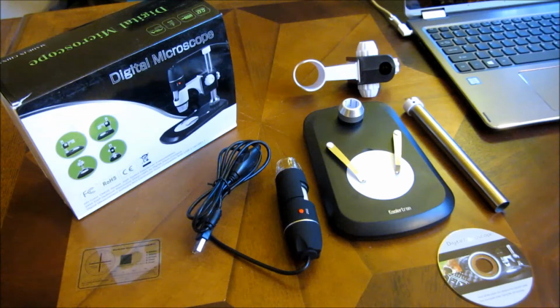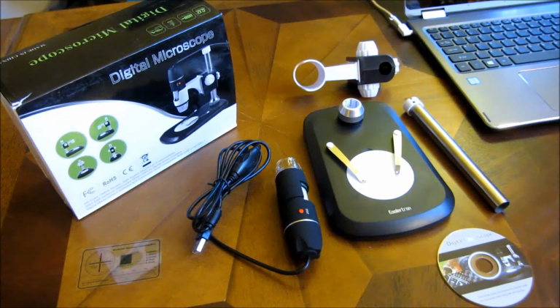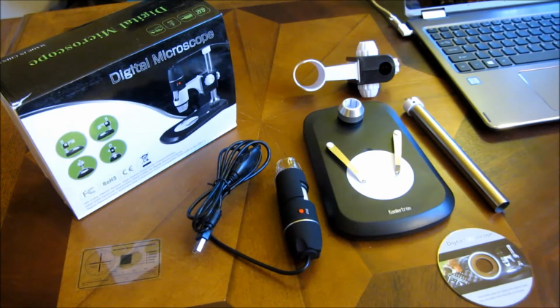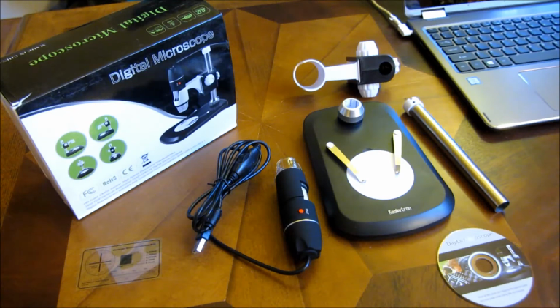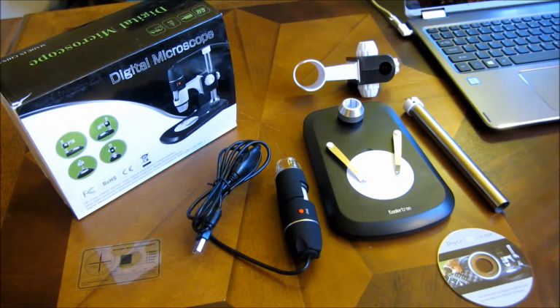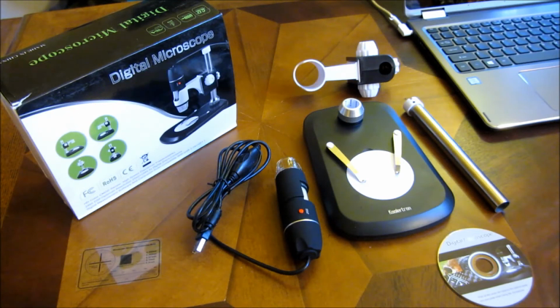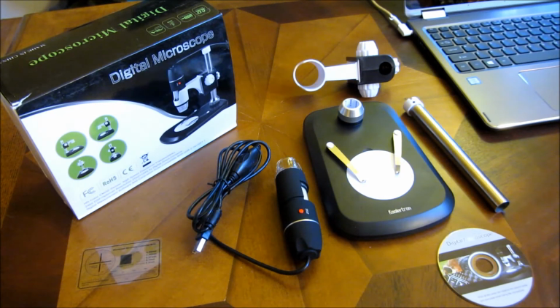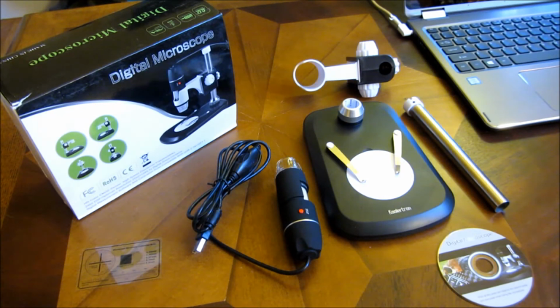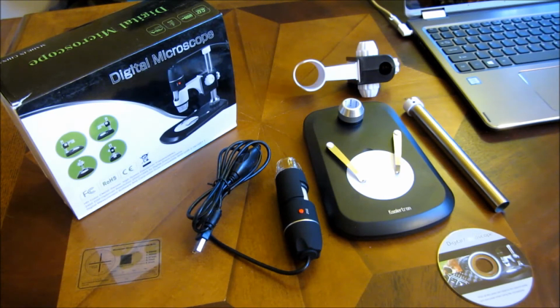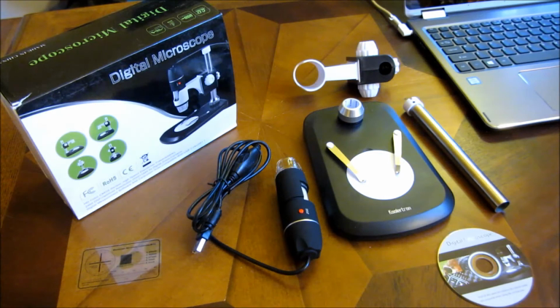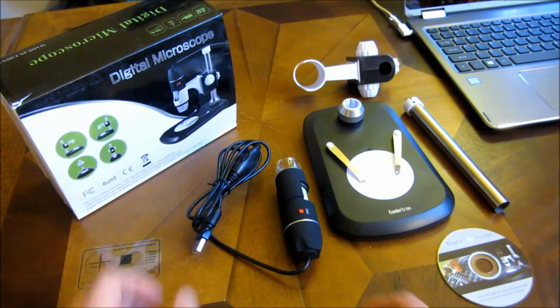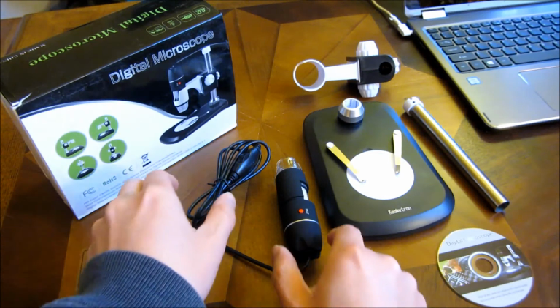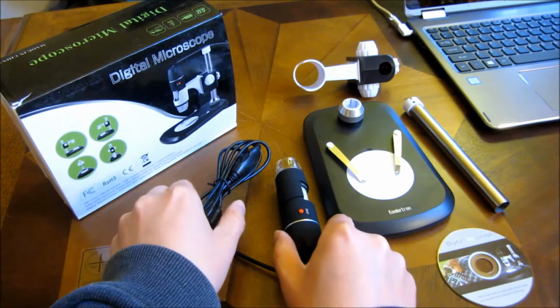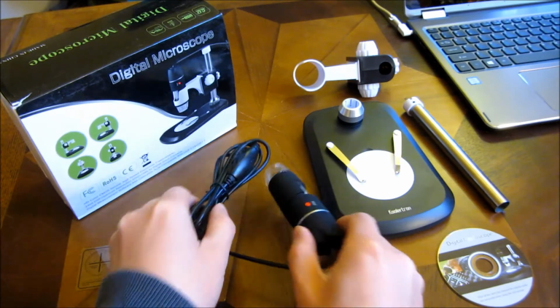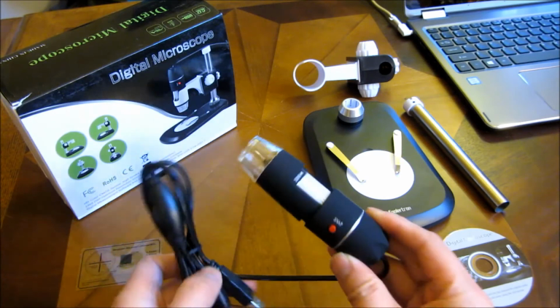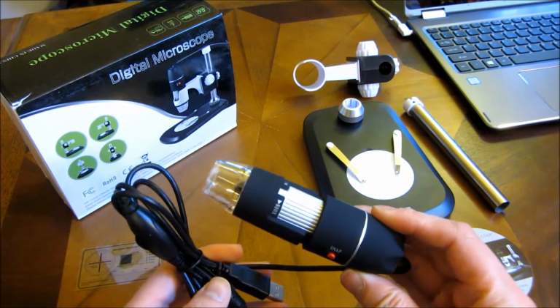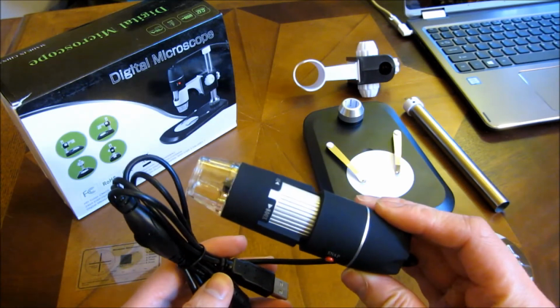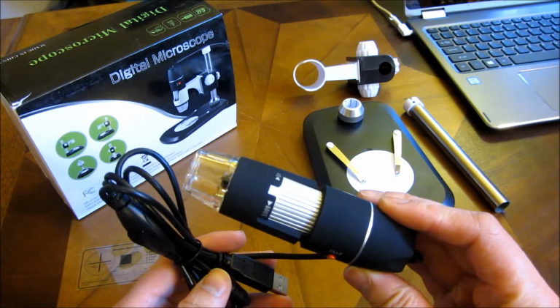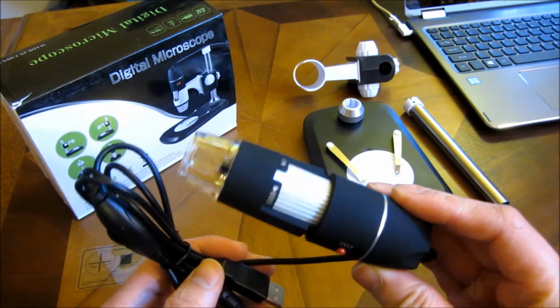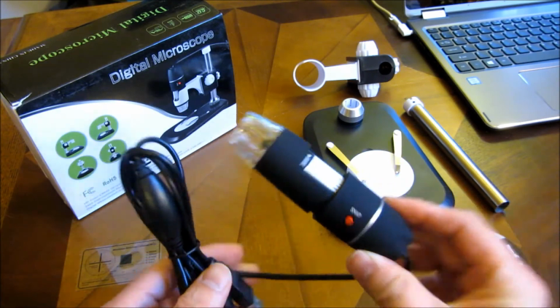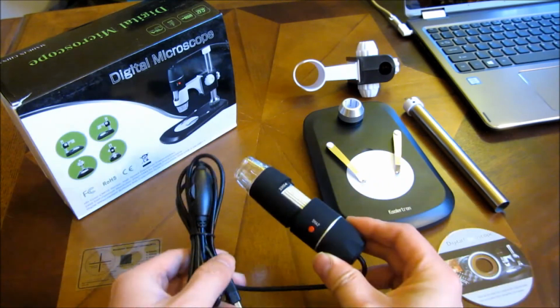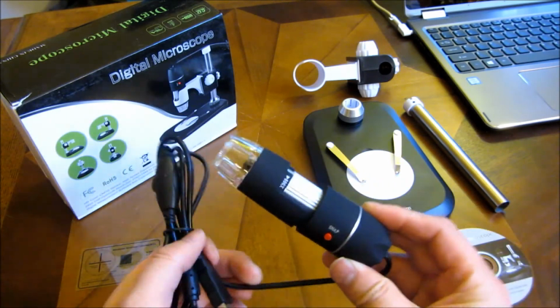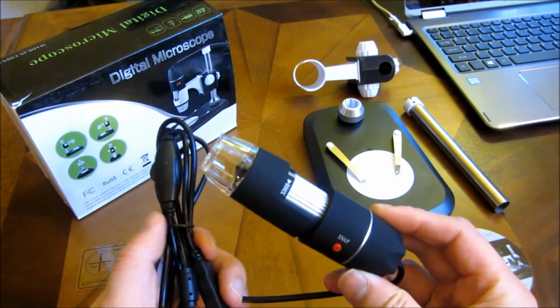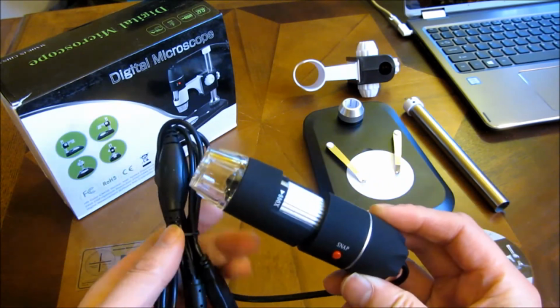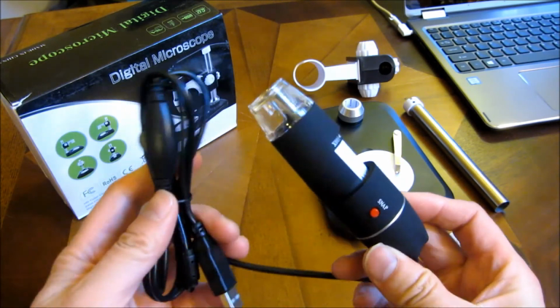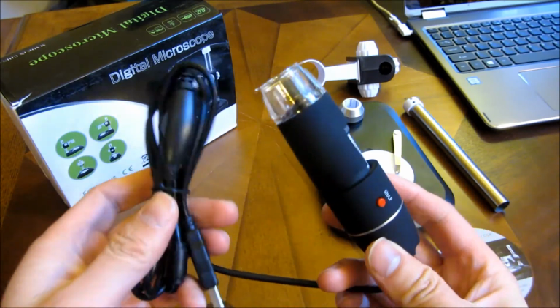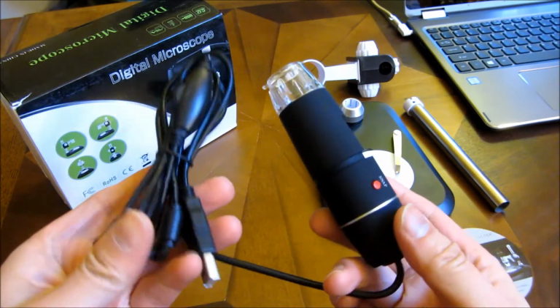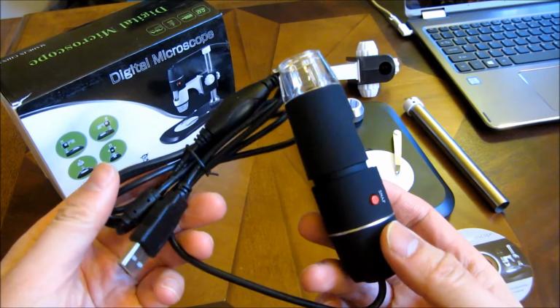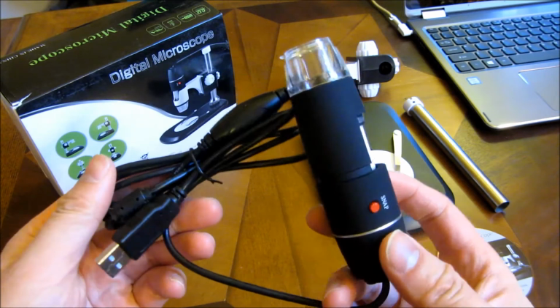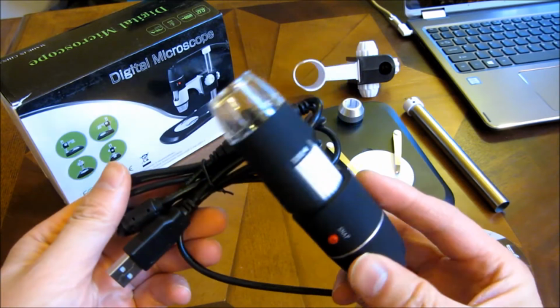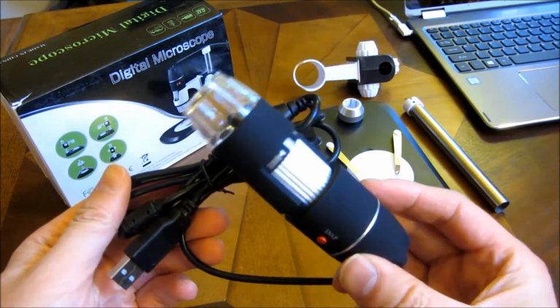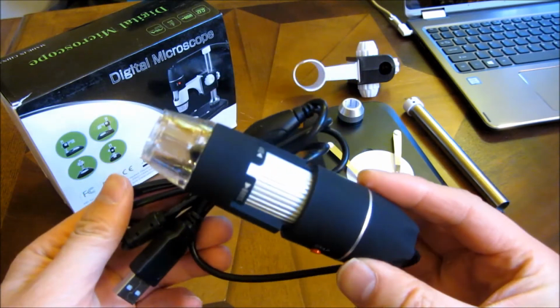Hi, so what I have here is the Coolertron USB Digital Microscope, and it is the 800X model. Let me show you how to assemble this — I'll show you the parts here.